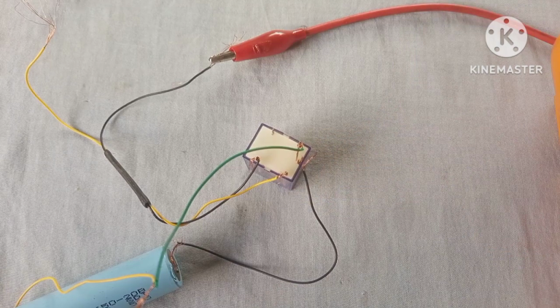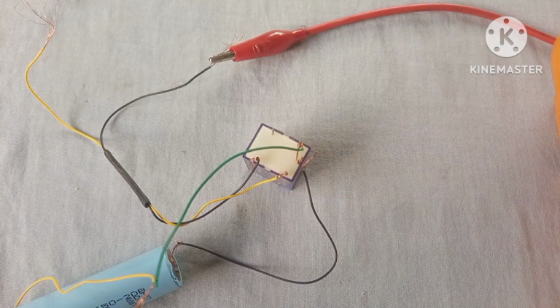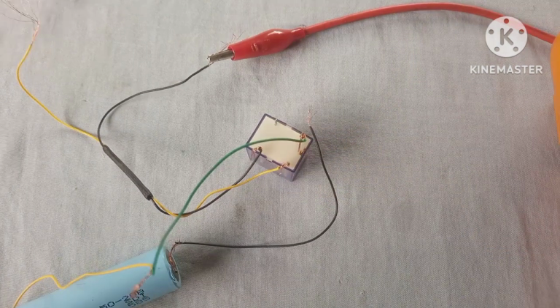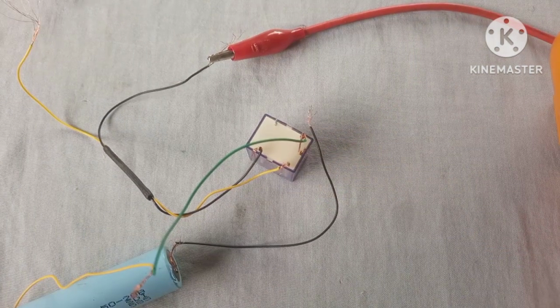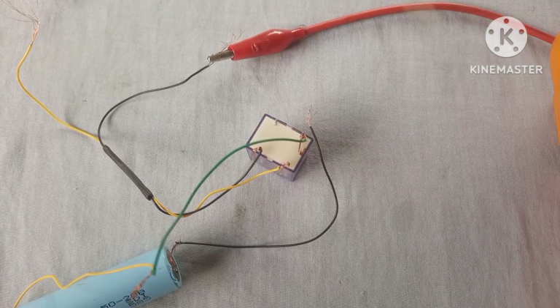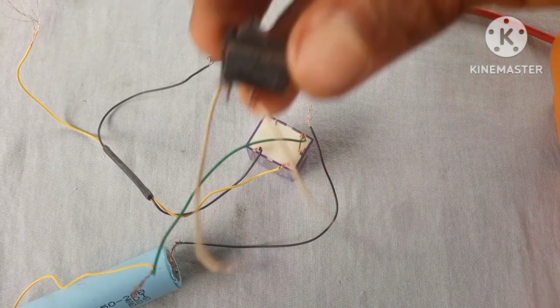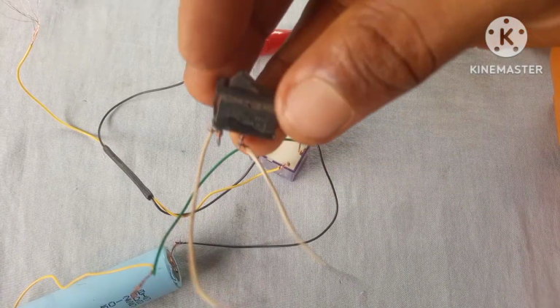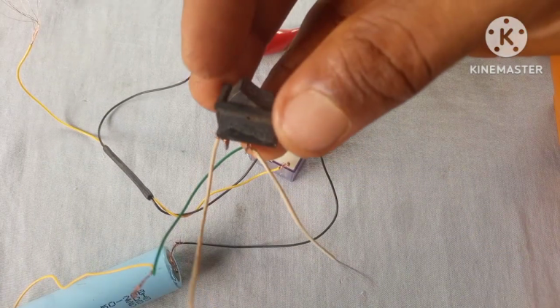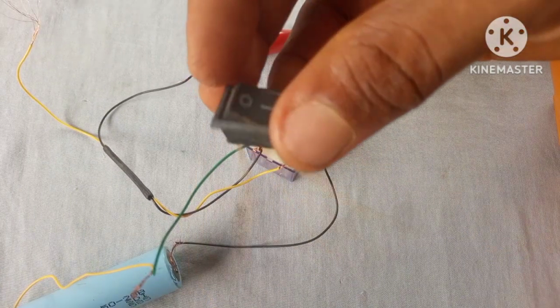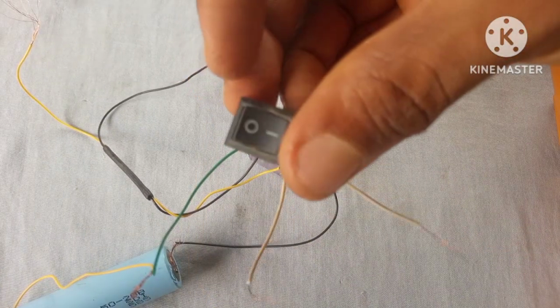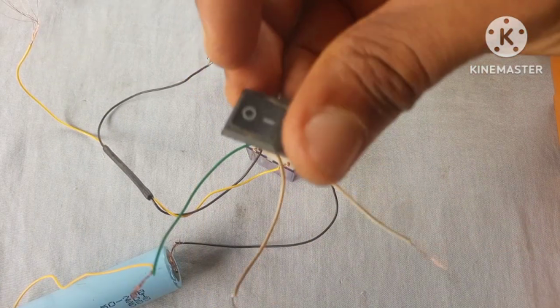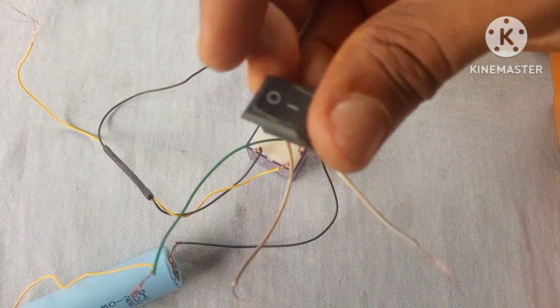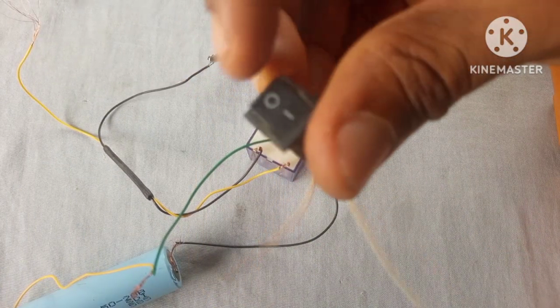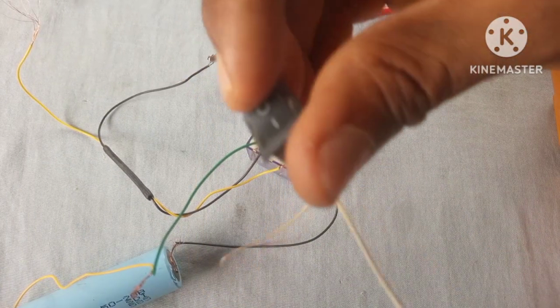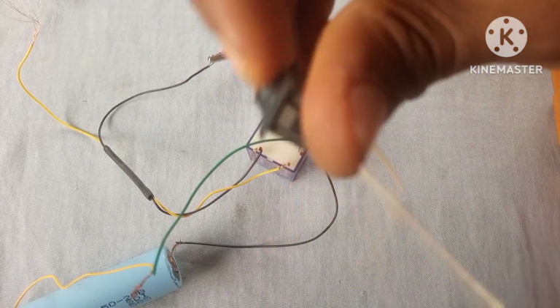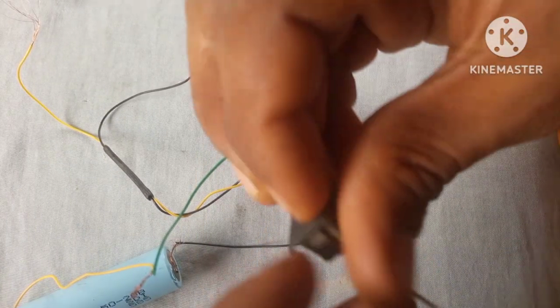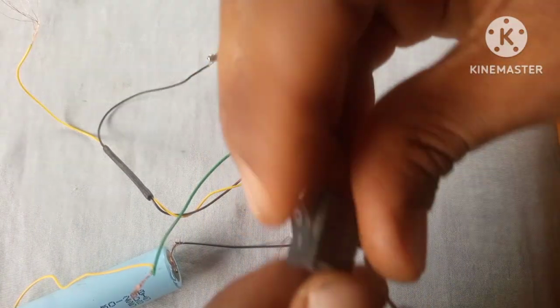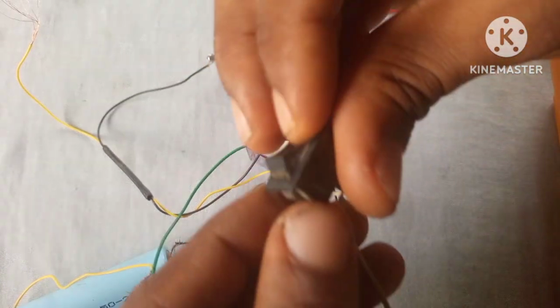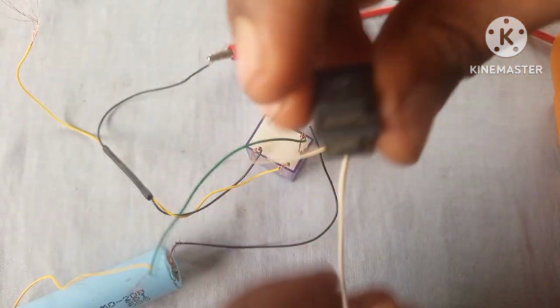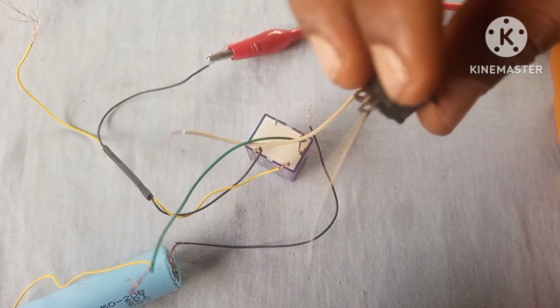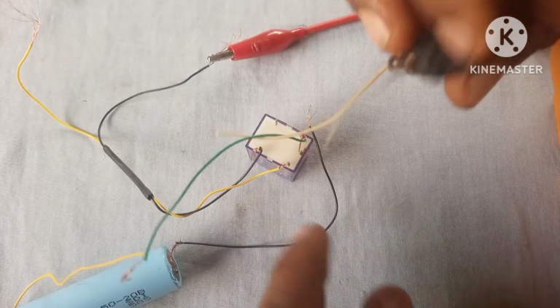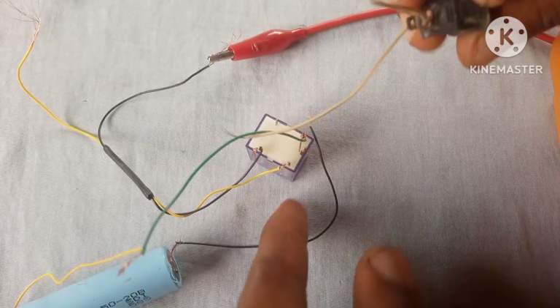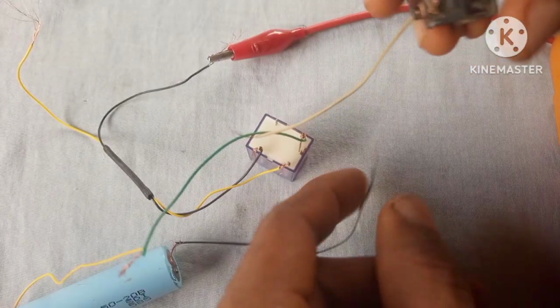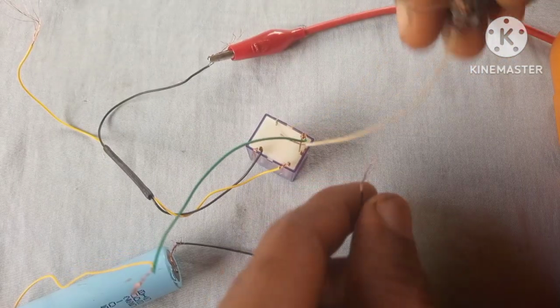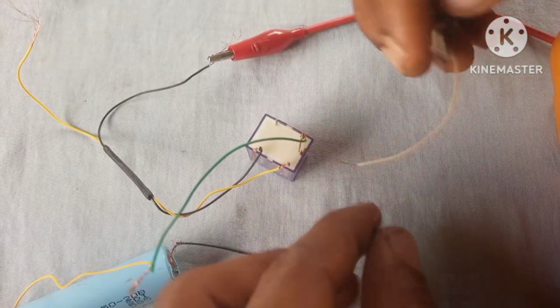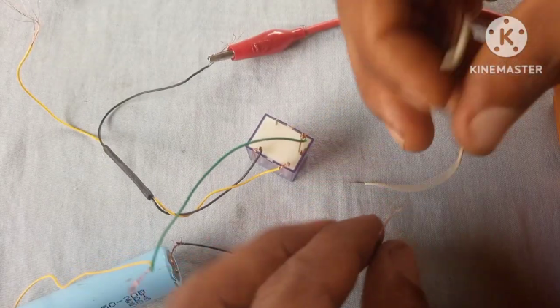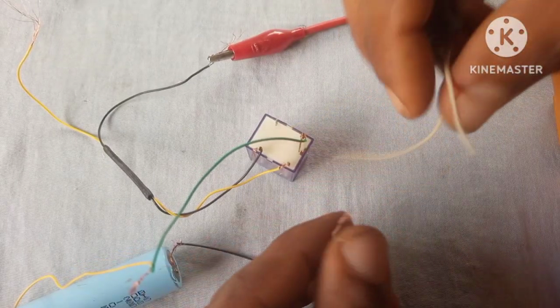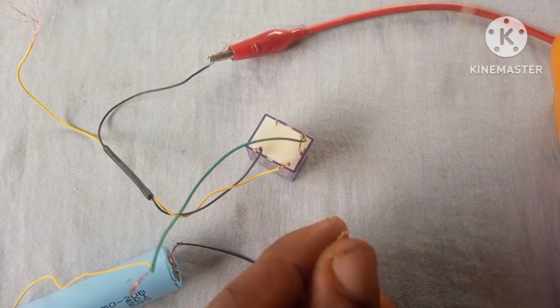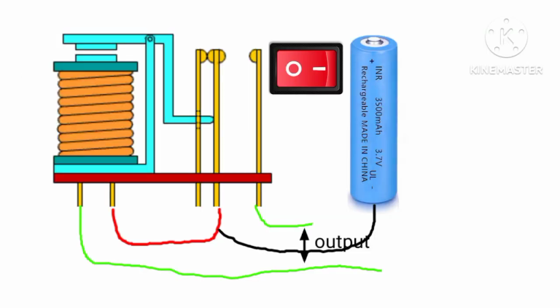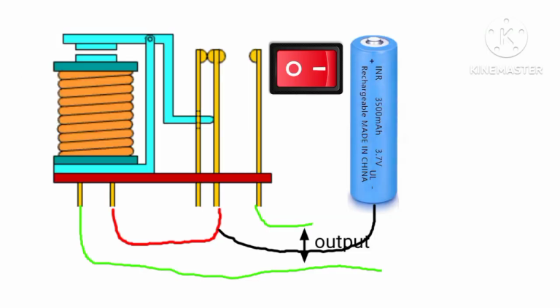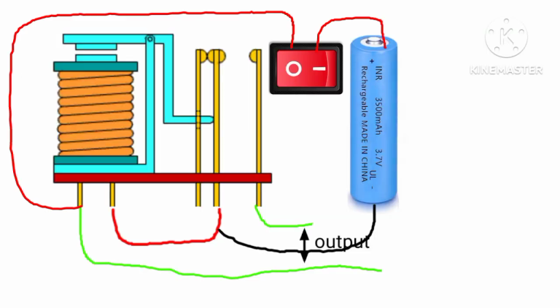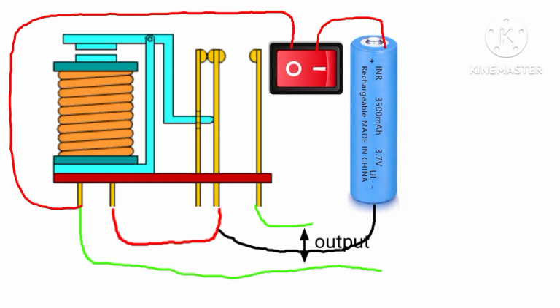Now we're gonna hook up a switch. The reason why we're using a switch here is to stop voltage from flowing from the battery to the coil when the battery is not in use.